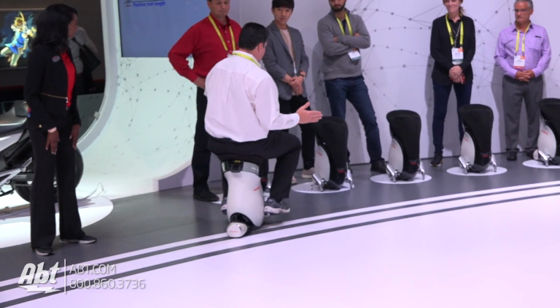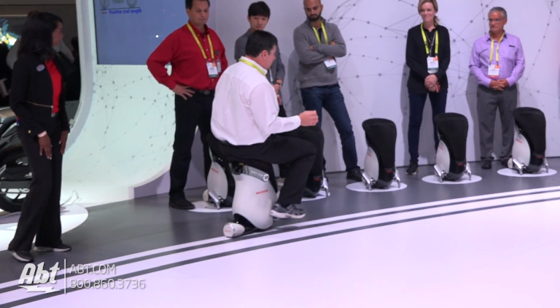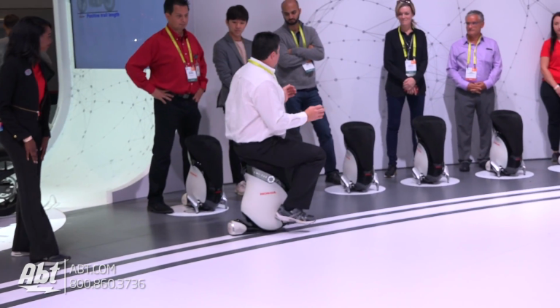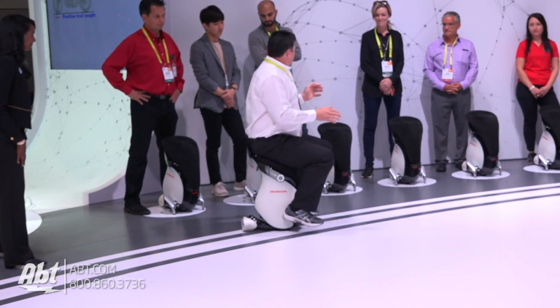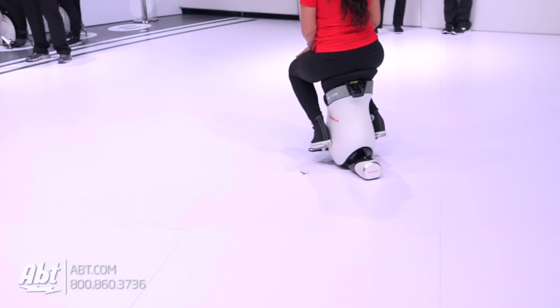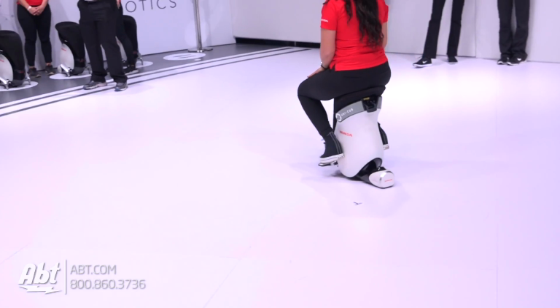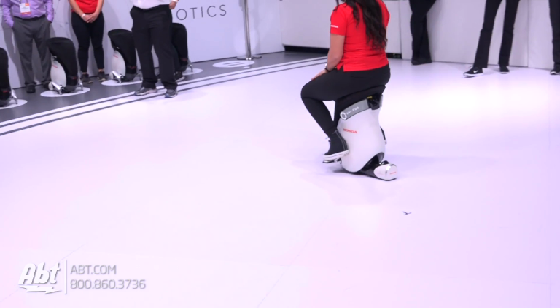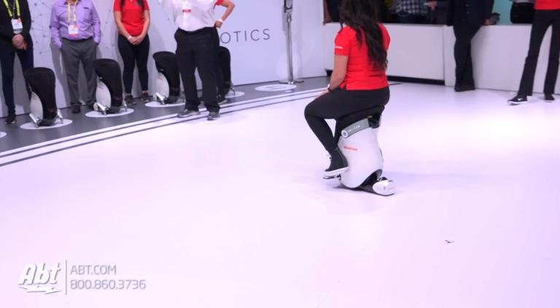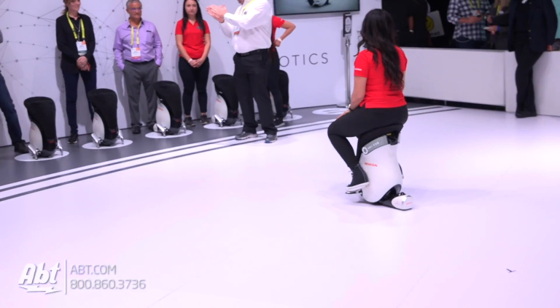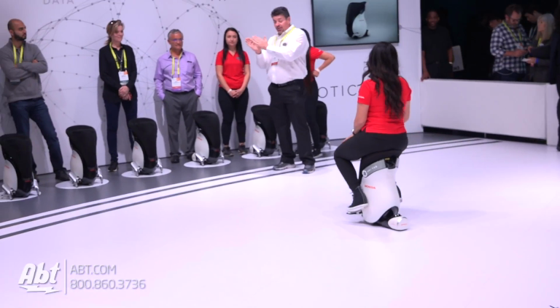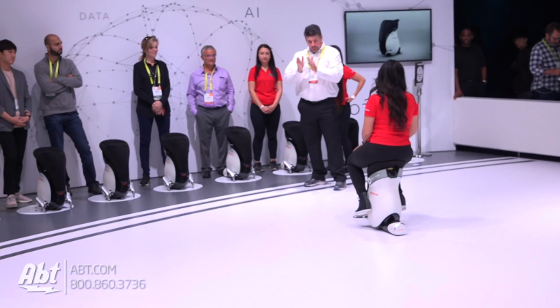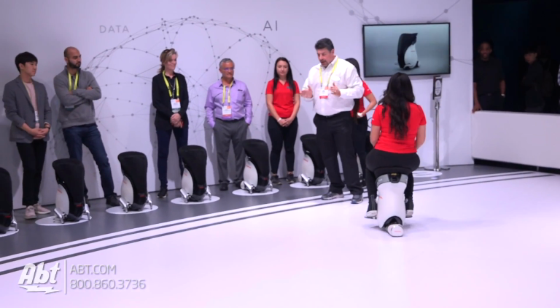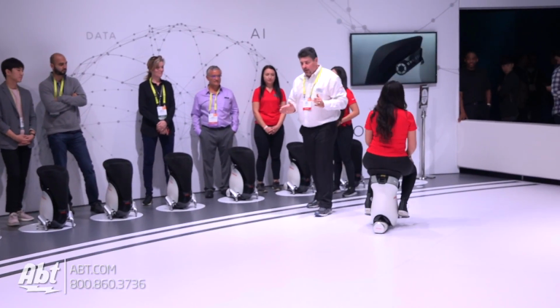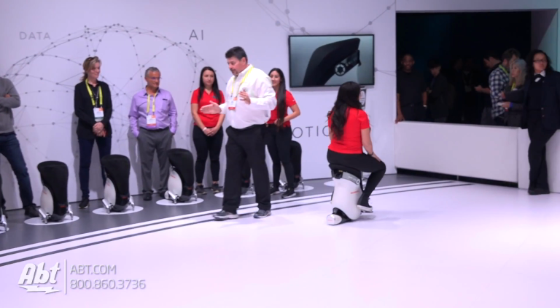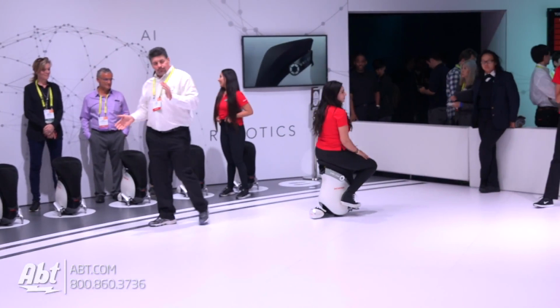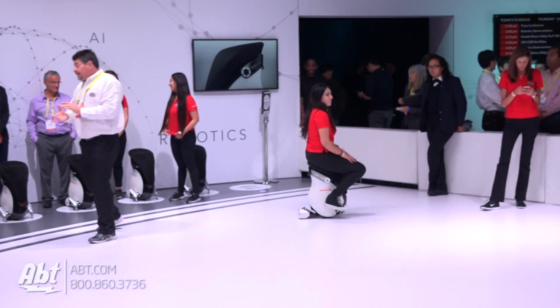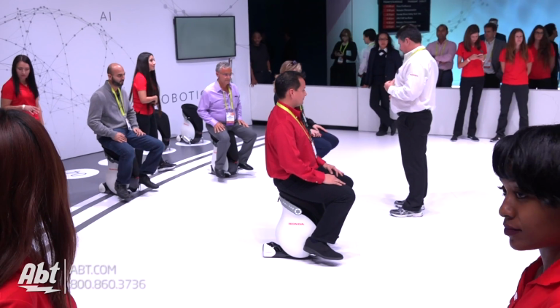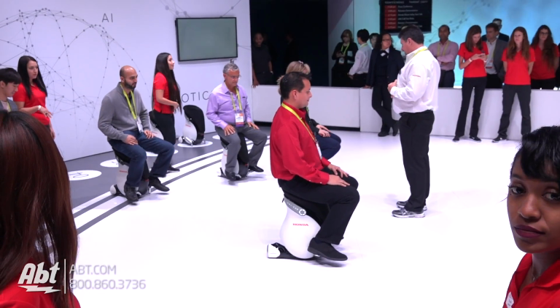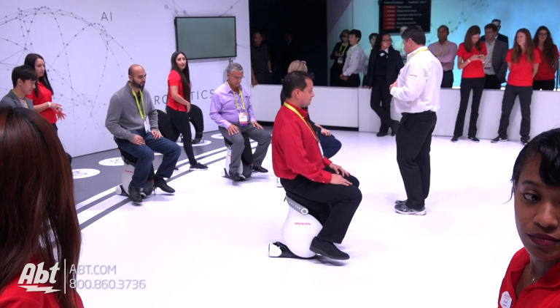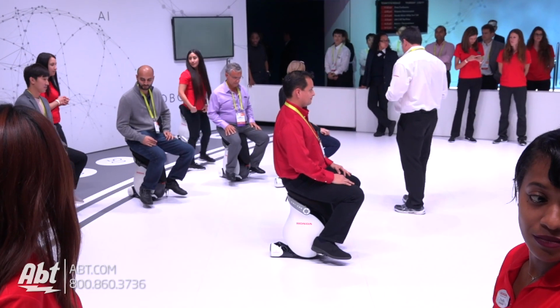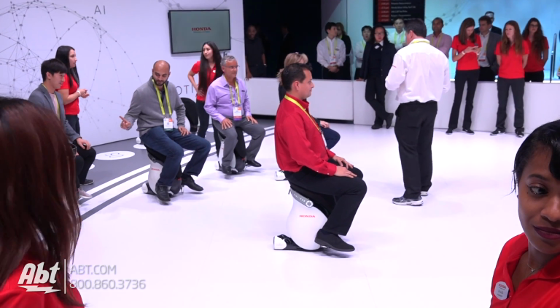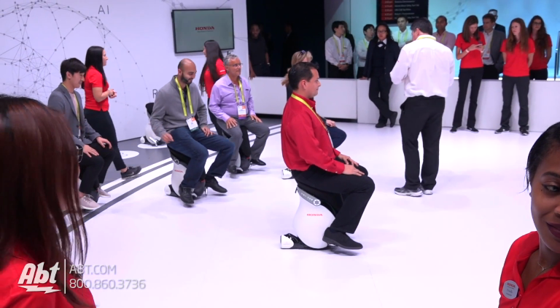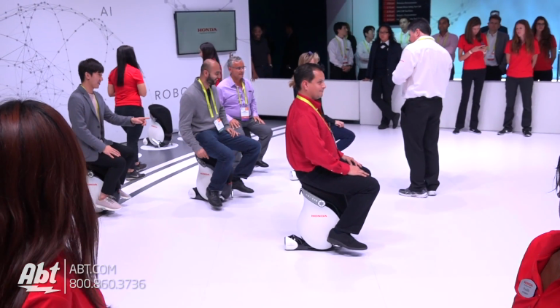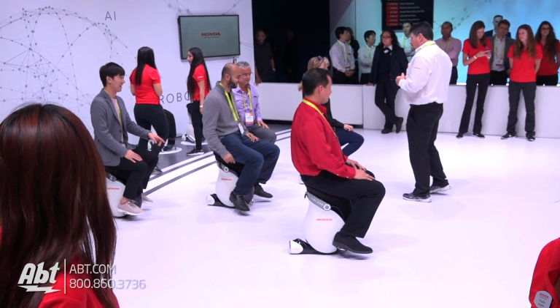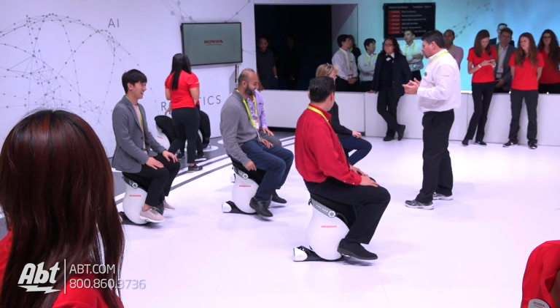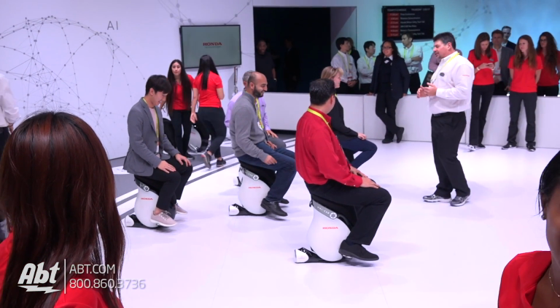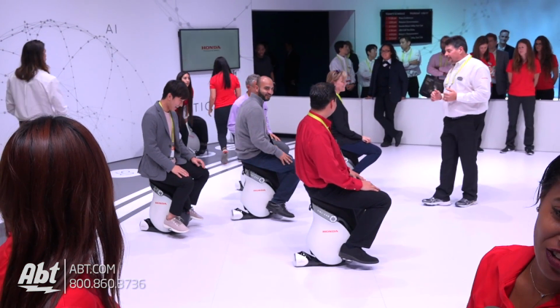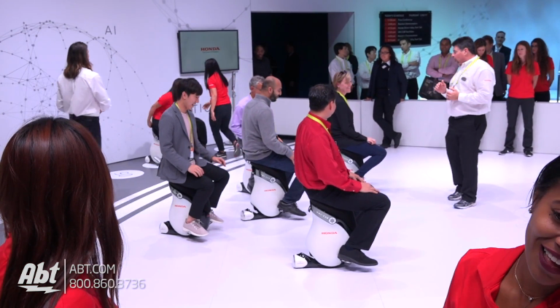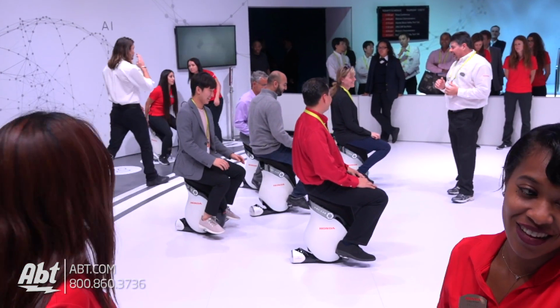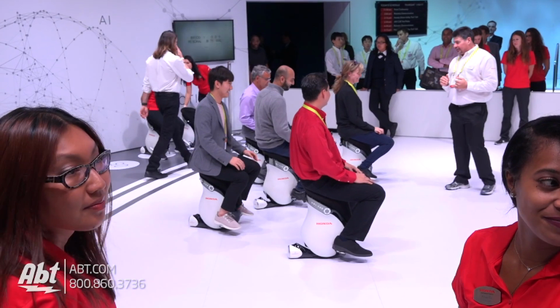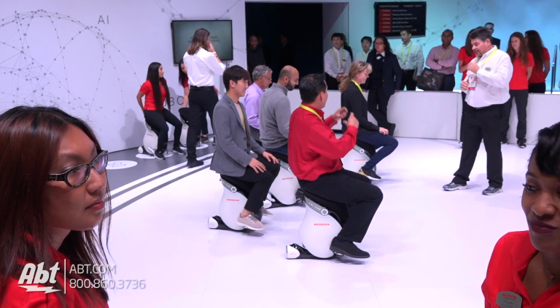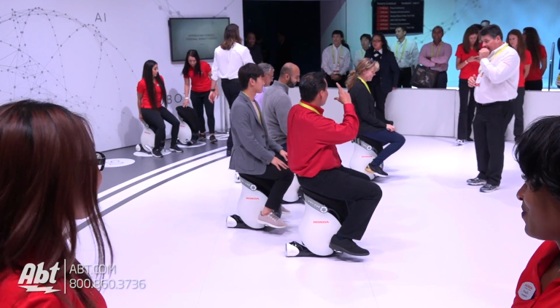It's a pretty cool looking device. I'm not certain when they're going to be bringing this to market, or if they're going to be bringing this to market, but they've got it on display here. We've got some people trying them out, doing some different tricks on them, and it looks like you can move horizontally — it looks like the way they have the wheel set up on the inside.